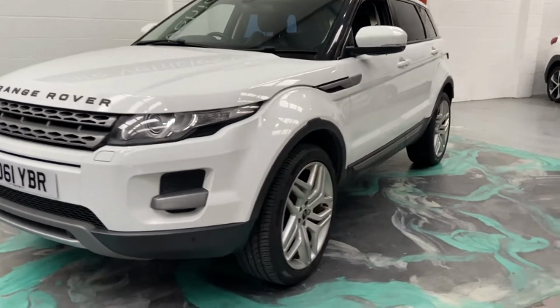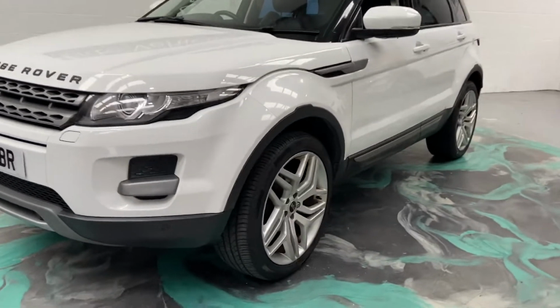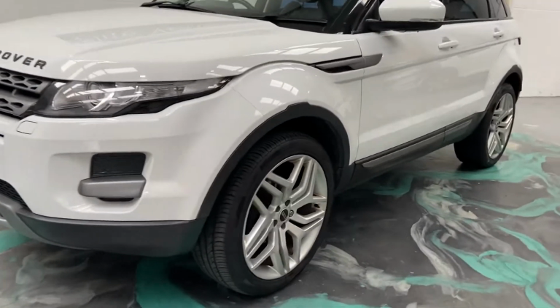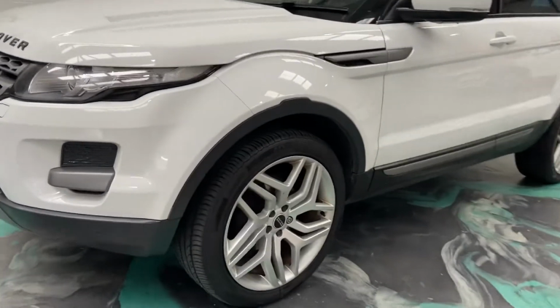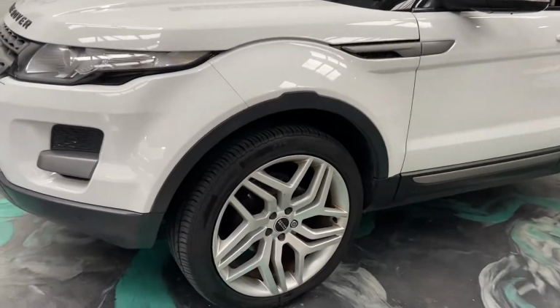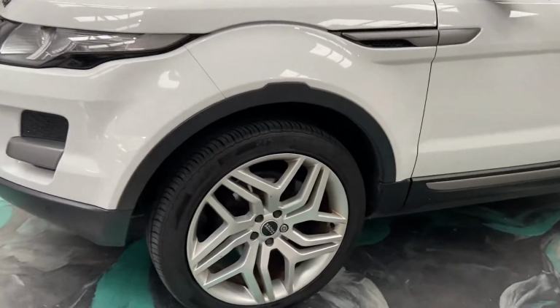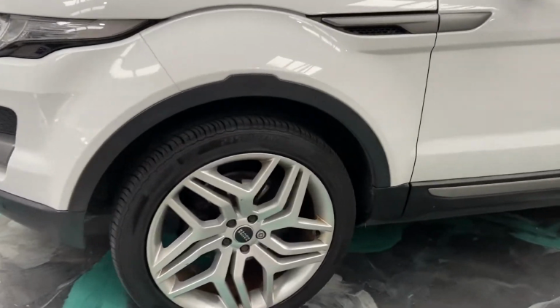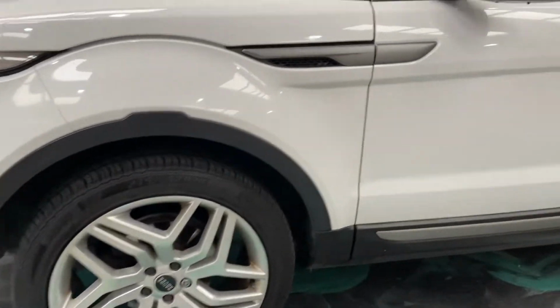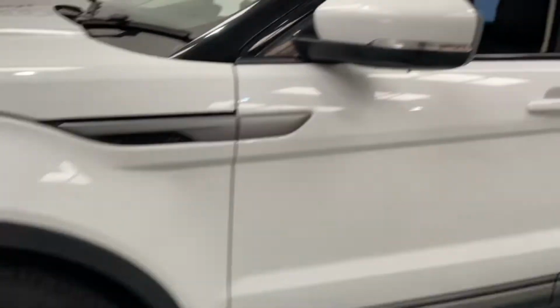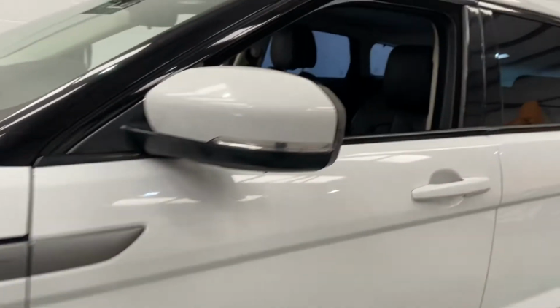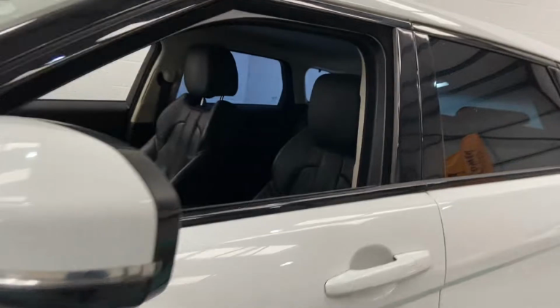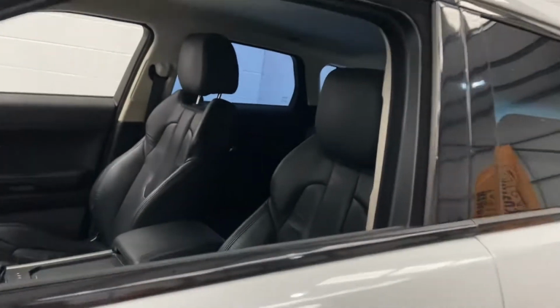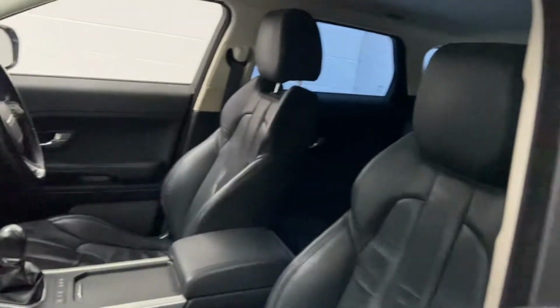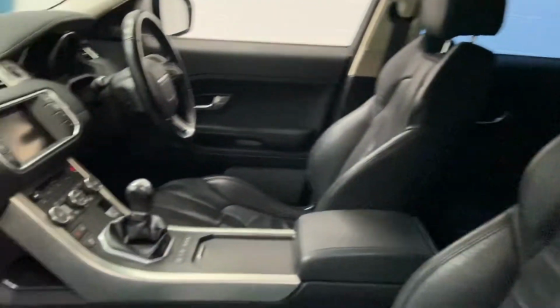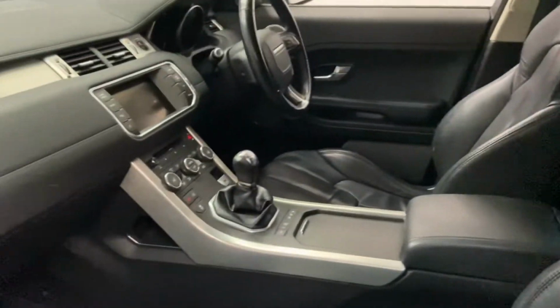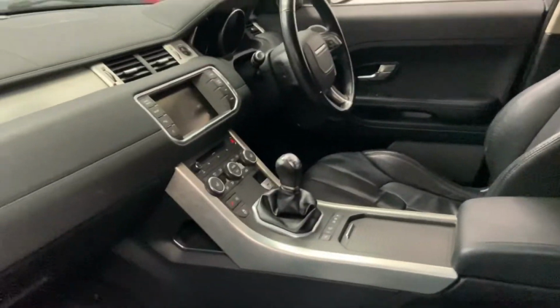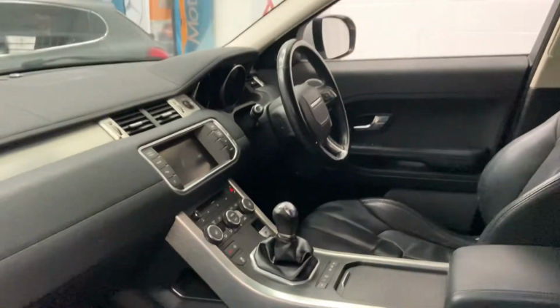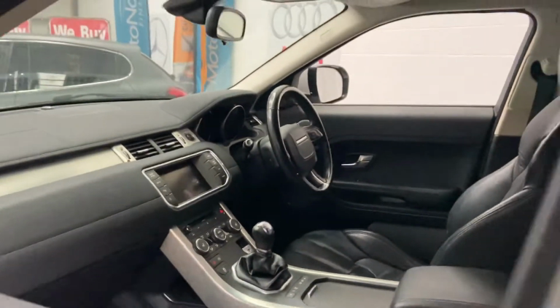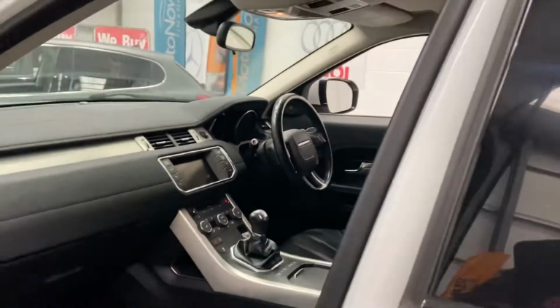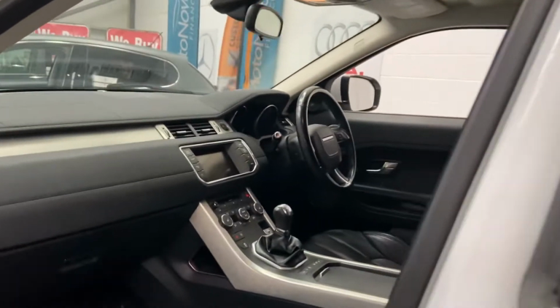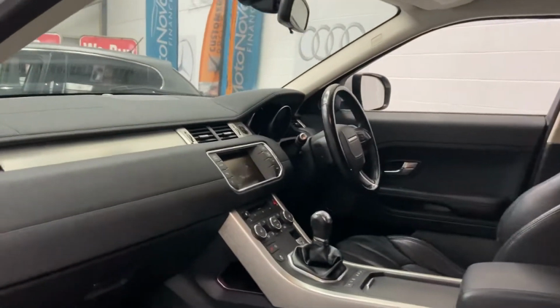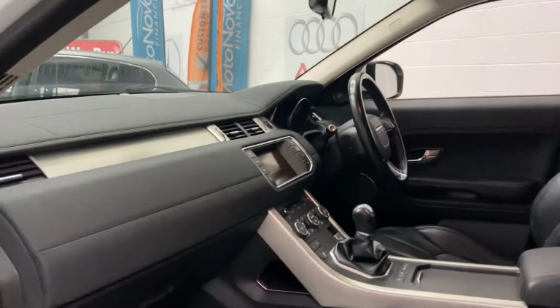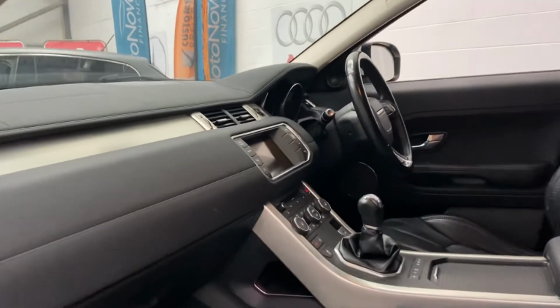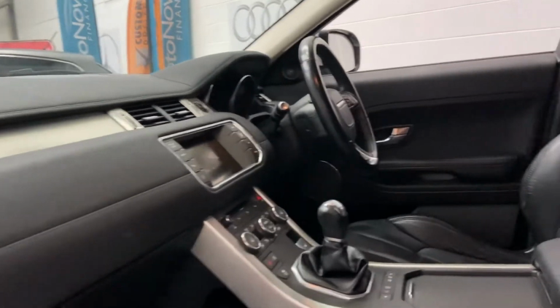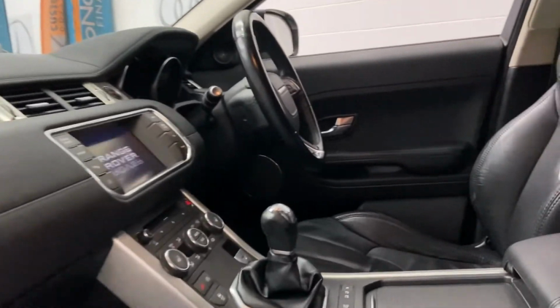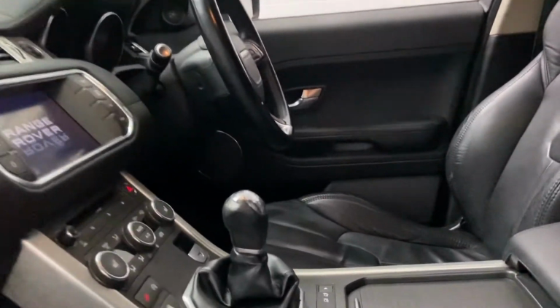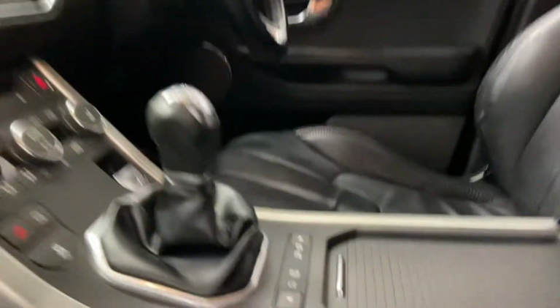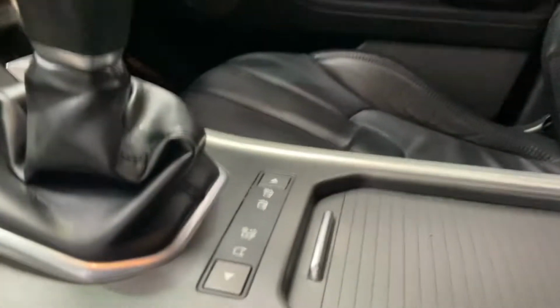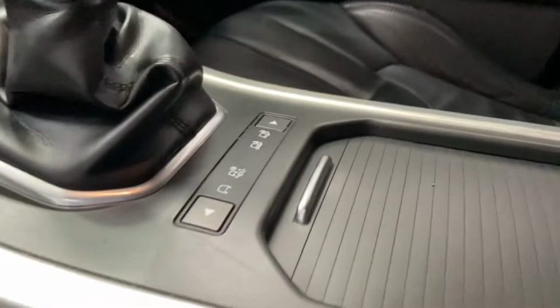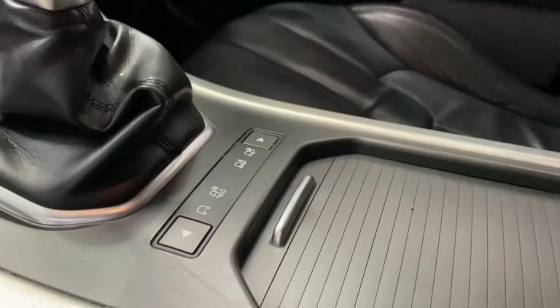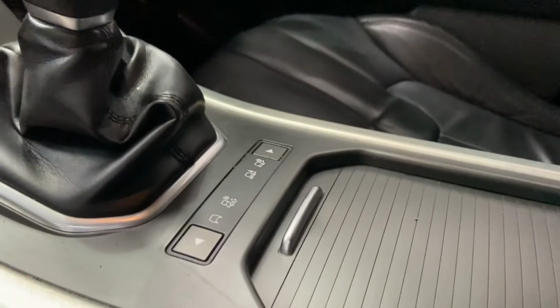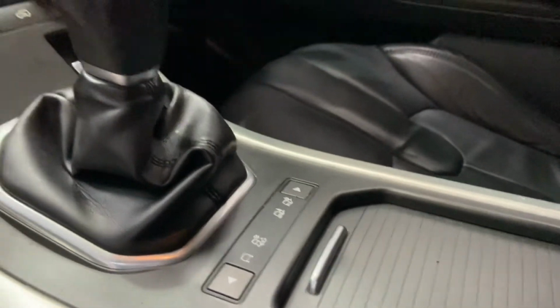This is the 2.2 diesel. This is the manual version and 4x4 model. They do do a two-wheel drive version — this is the four-wheel drive, so all your buttons there for terrain control.